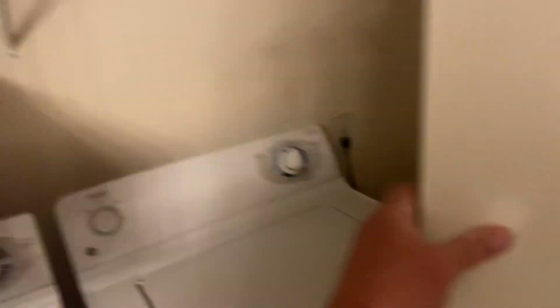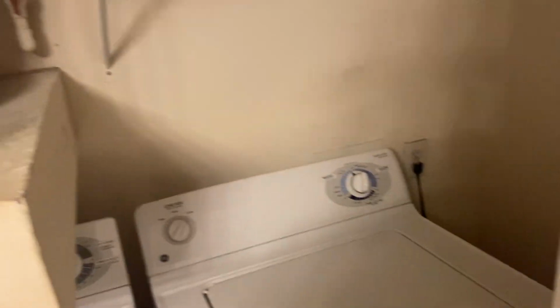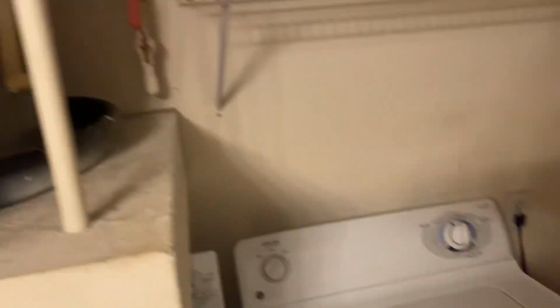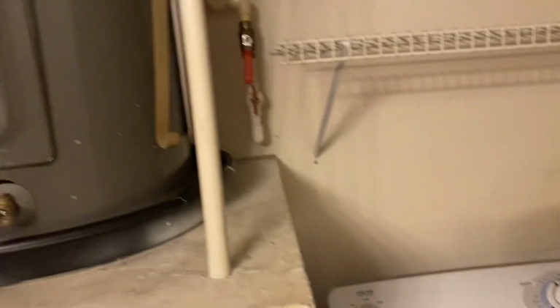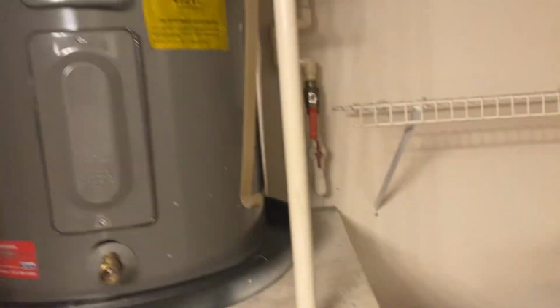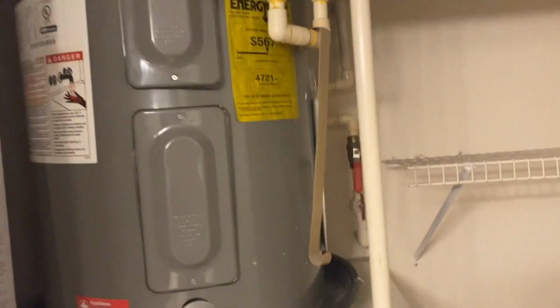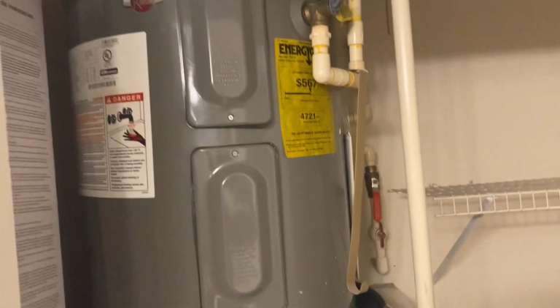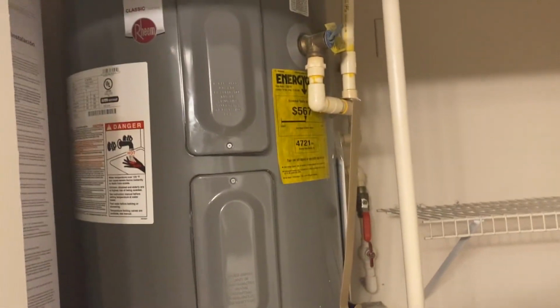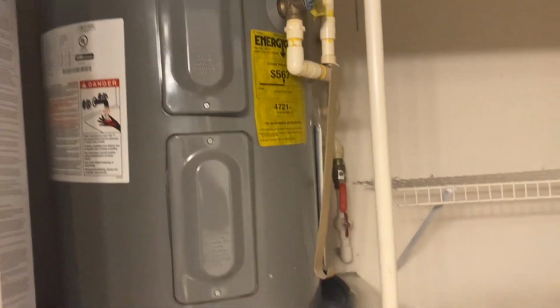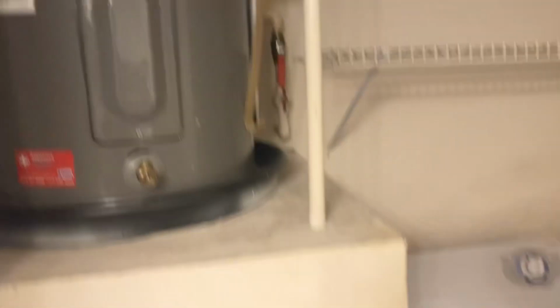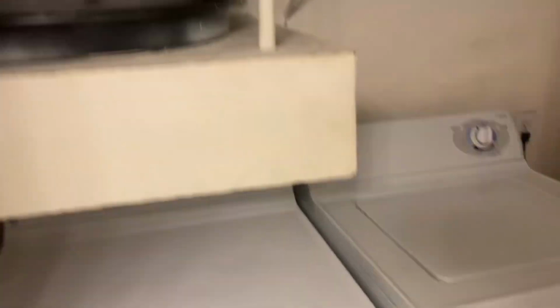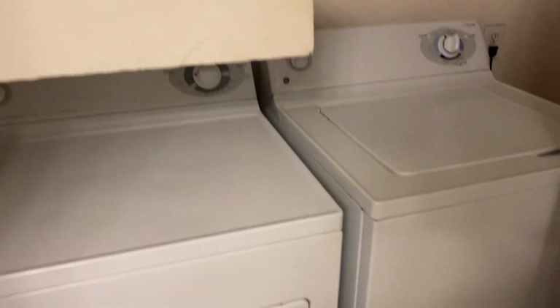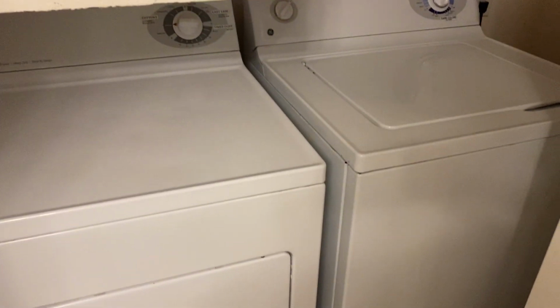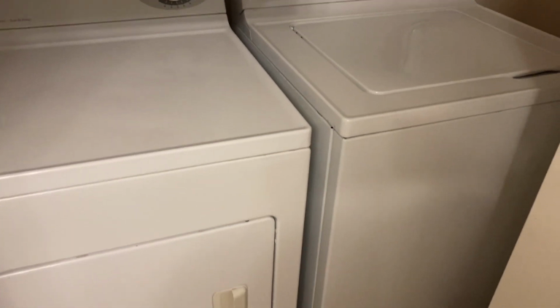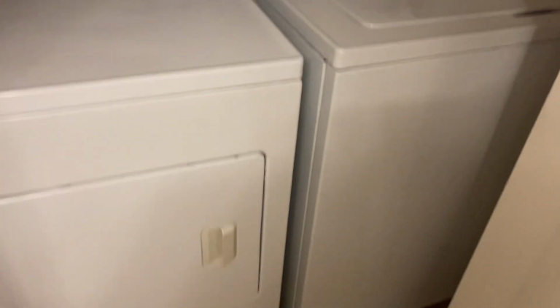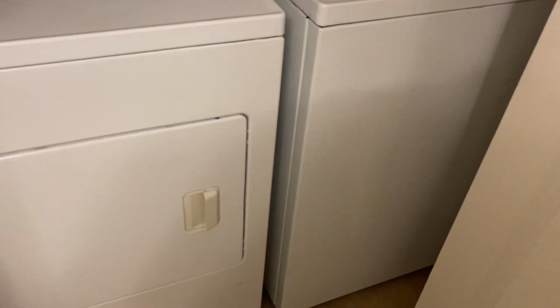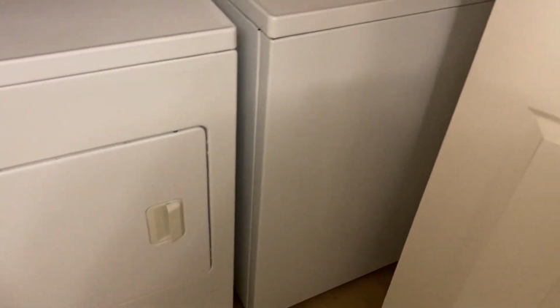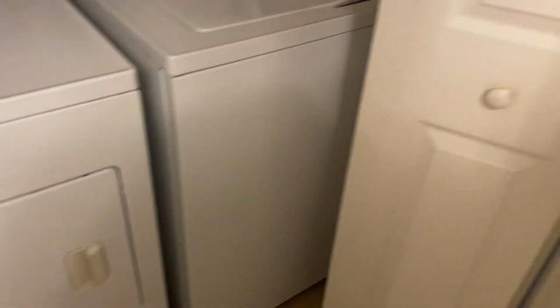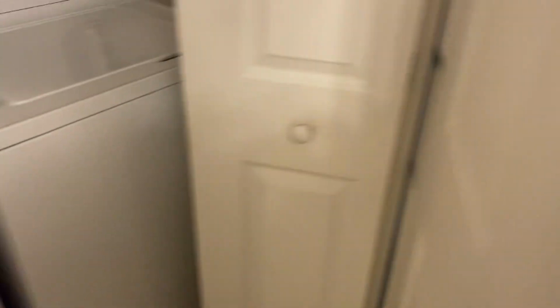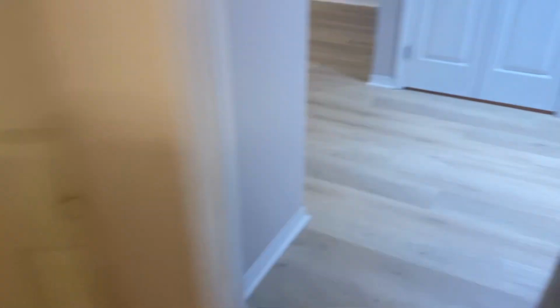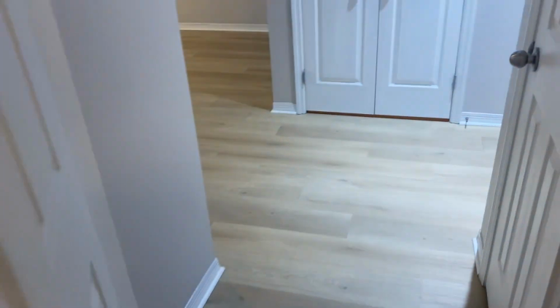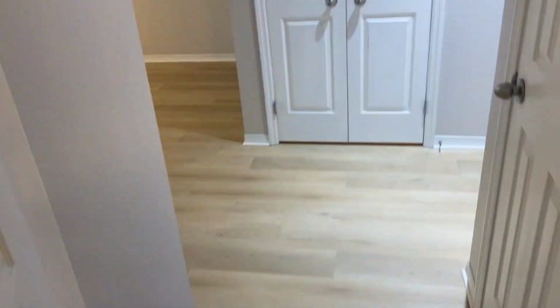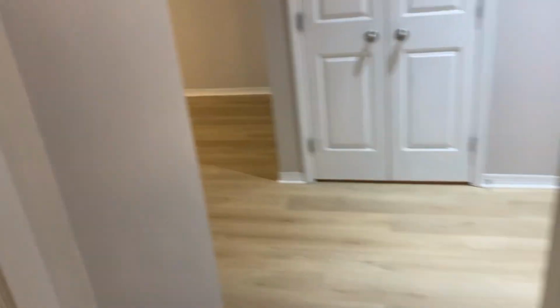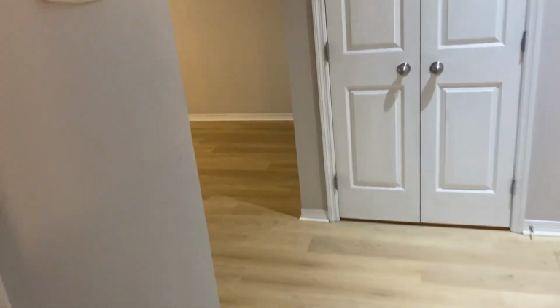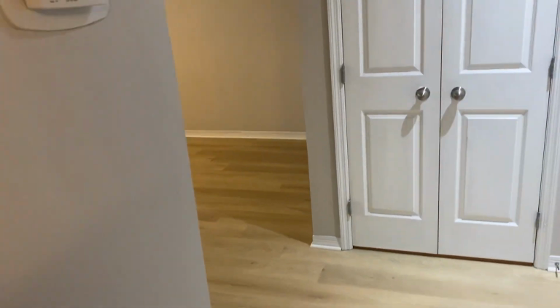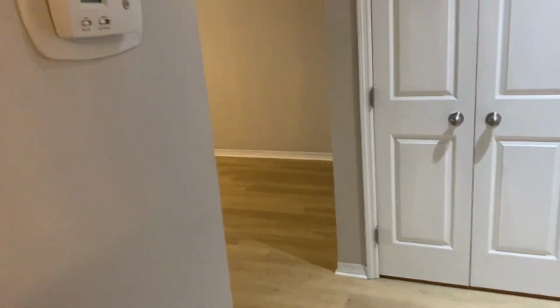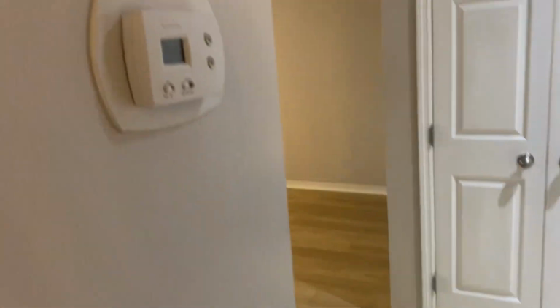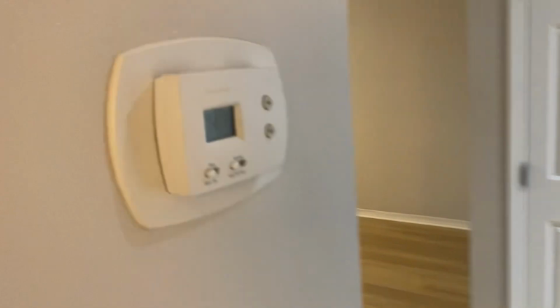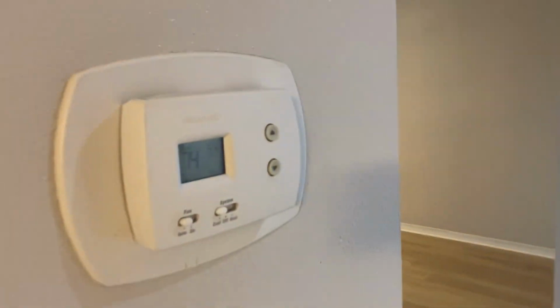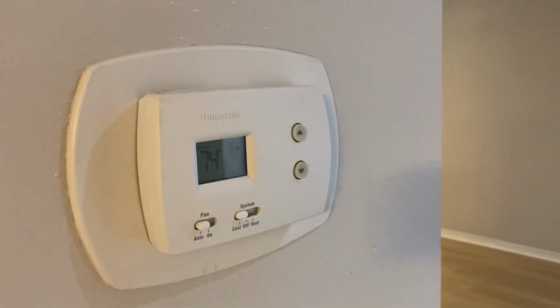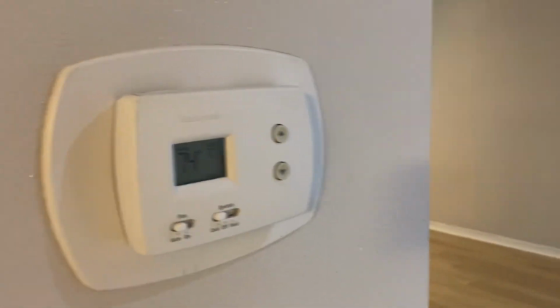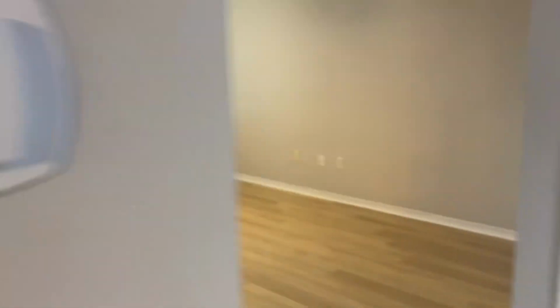The hot water heater was replaced less than a year ago. Nice washer and dryer. Water is included in the rent. Got a nice thermostat here too.